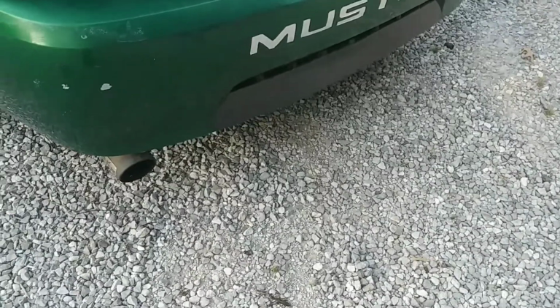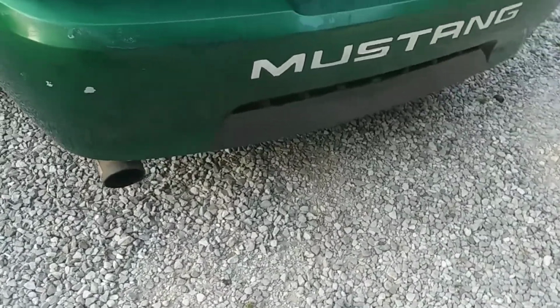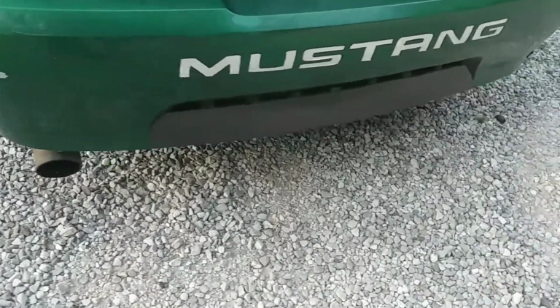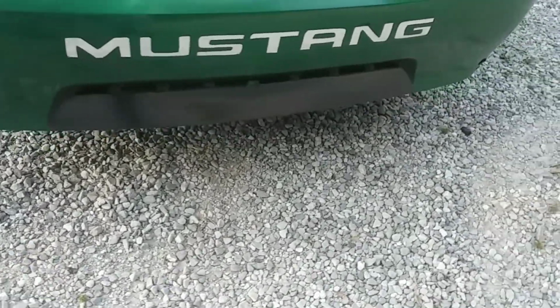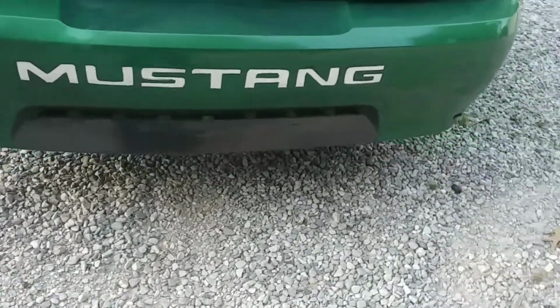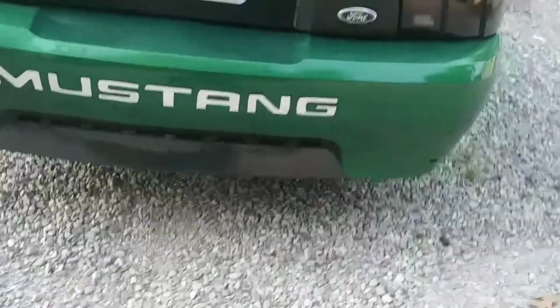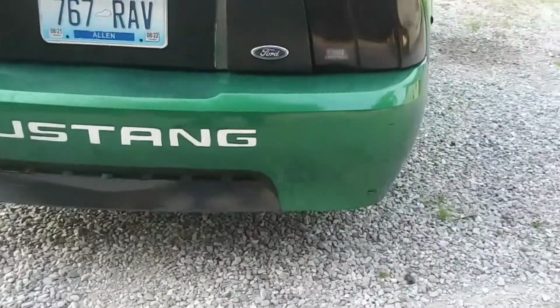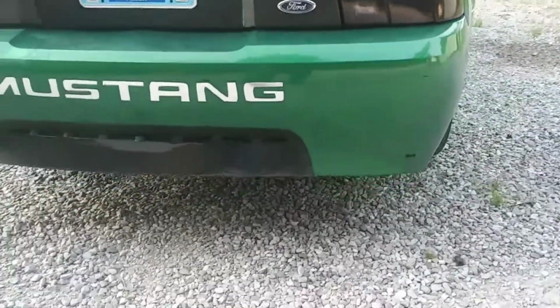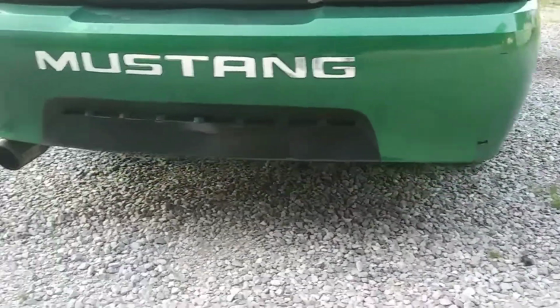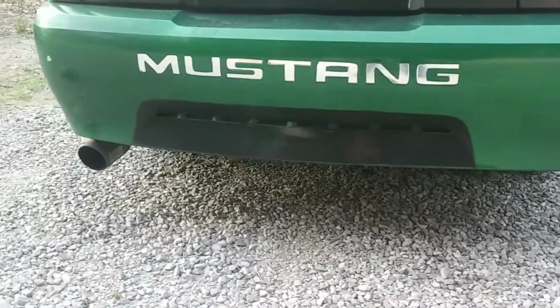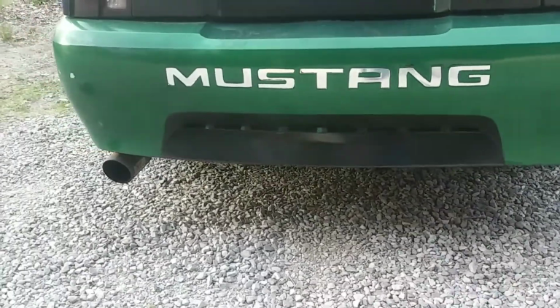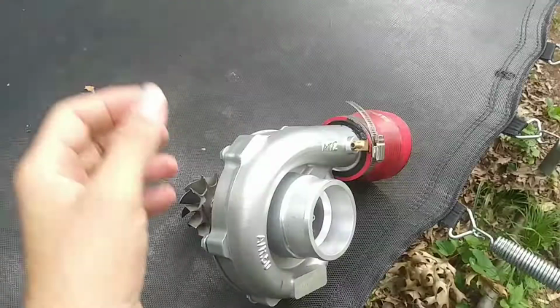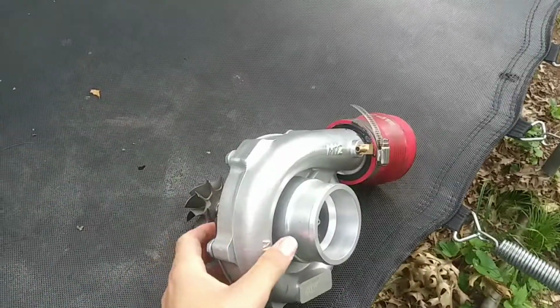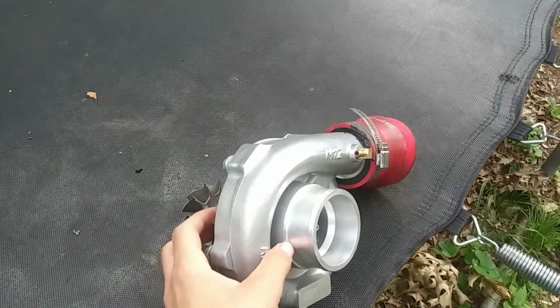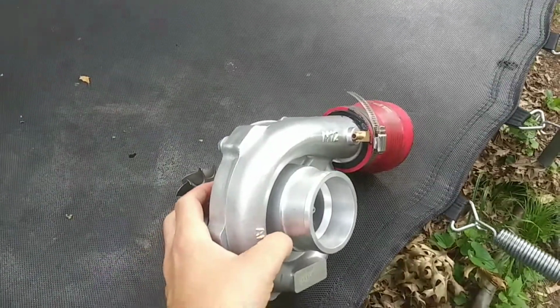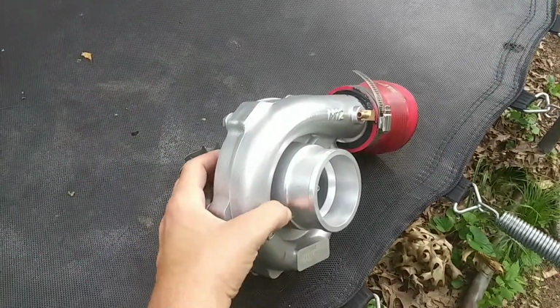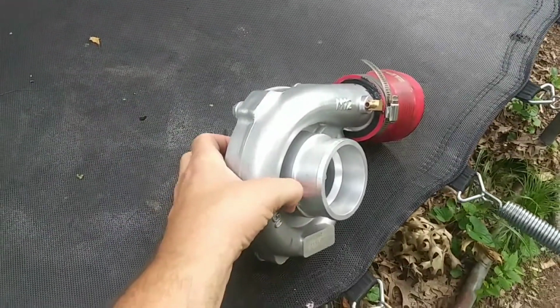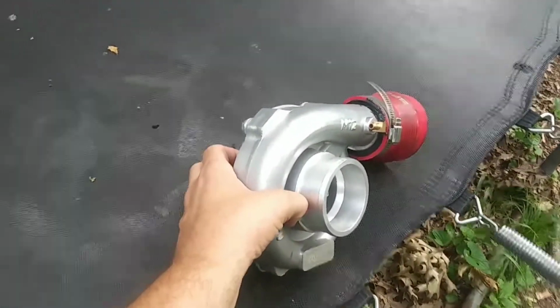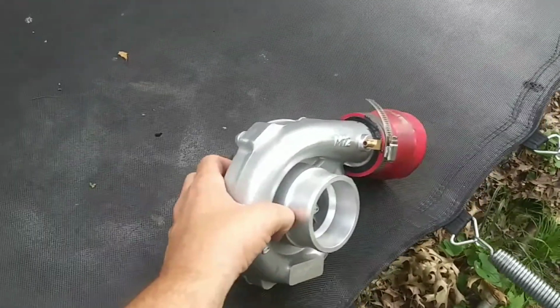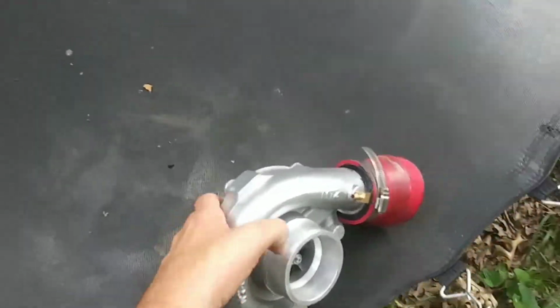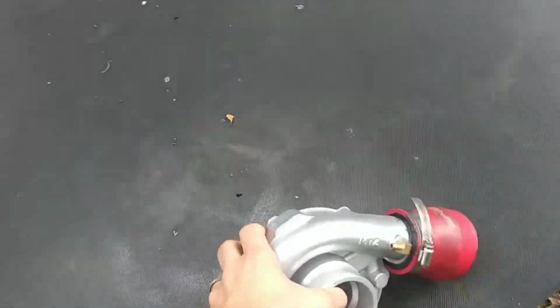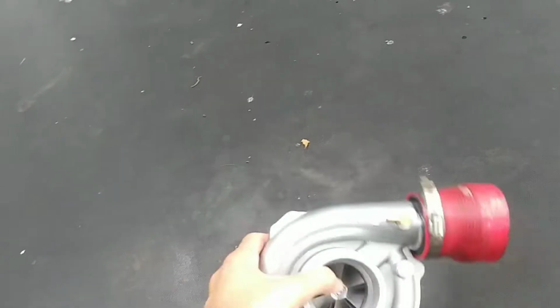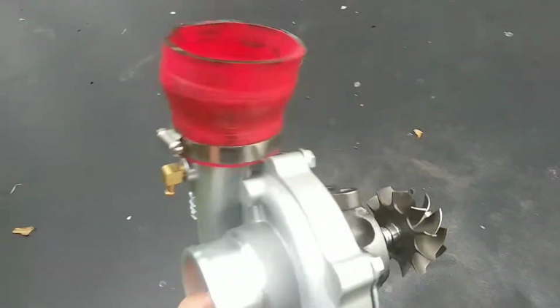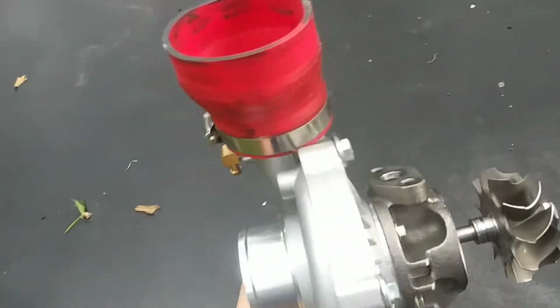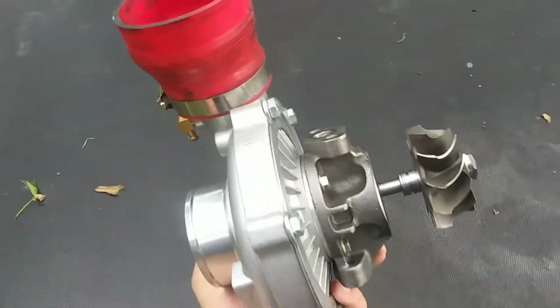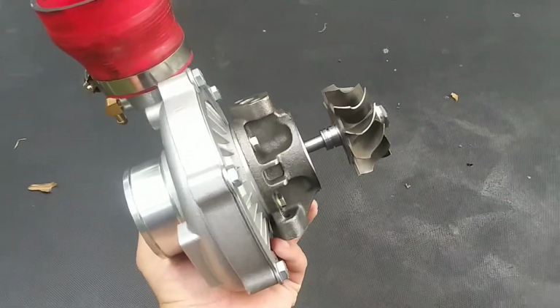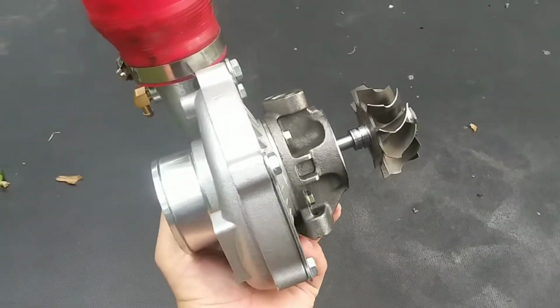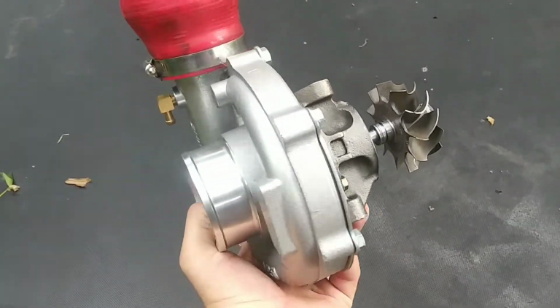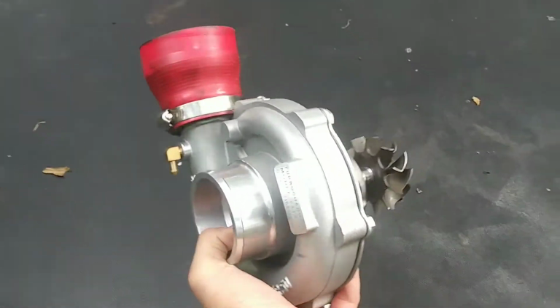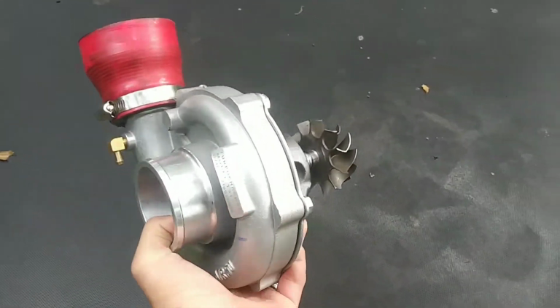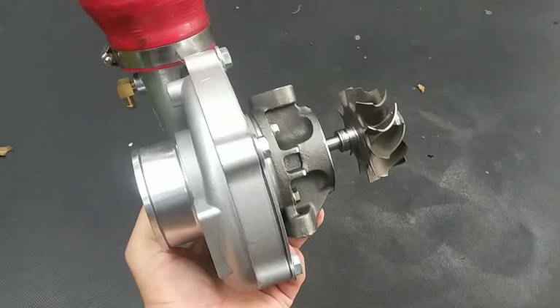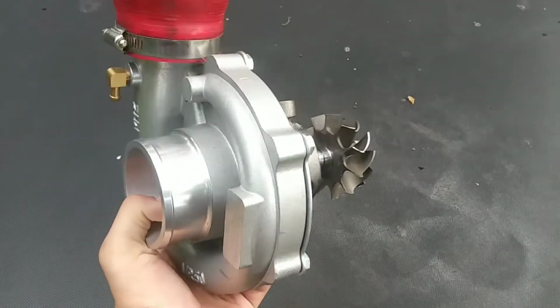Got them chrome letters, yeah baby! Everybody loves chrome. What's up everybody, just a quick update on the supercharger, or the converted supercharger thing, whatever you want to call it.